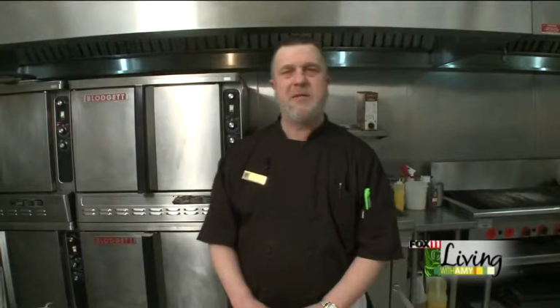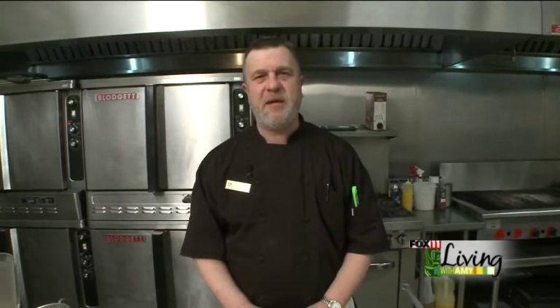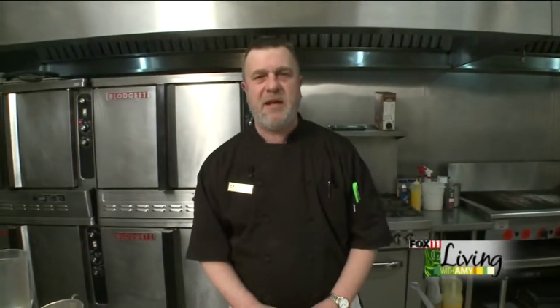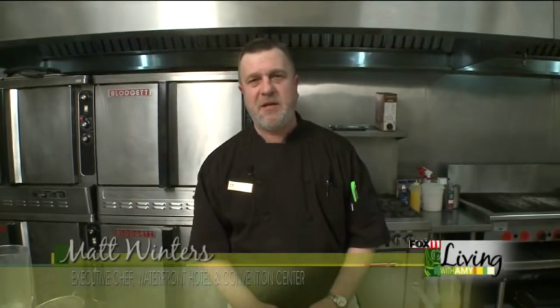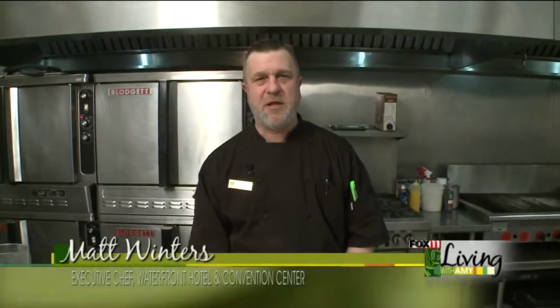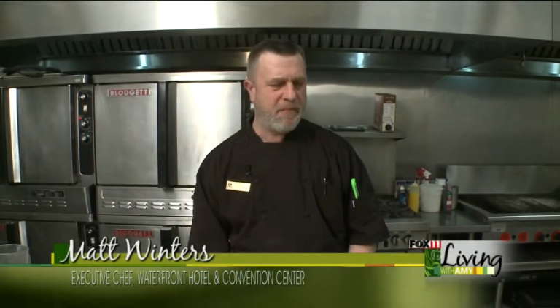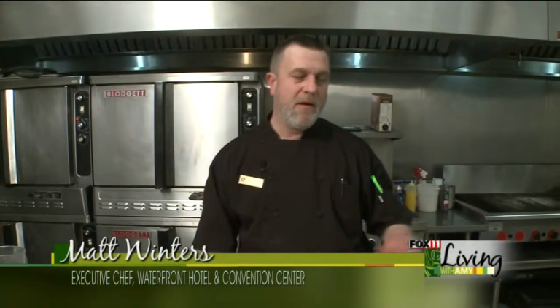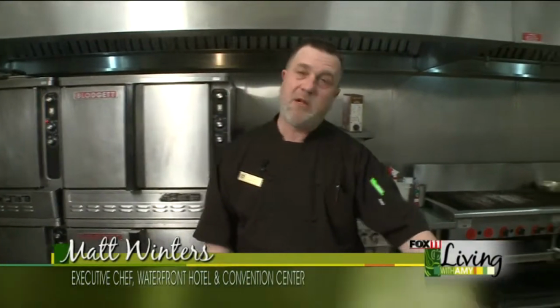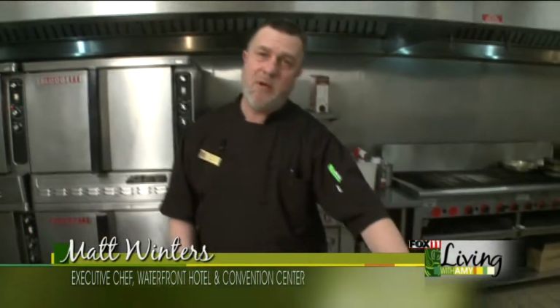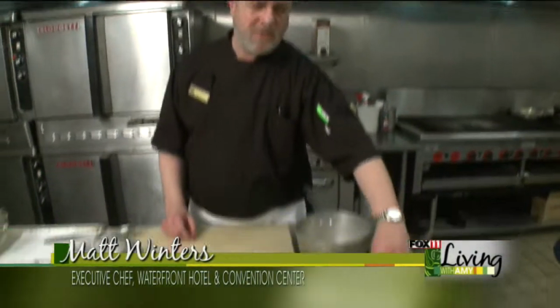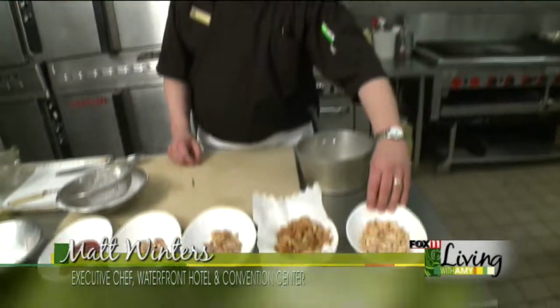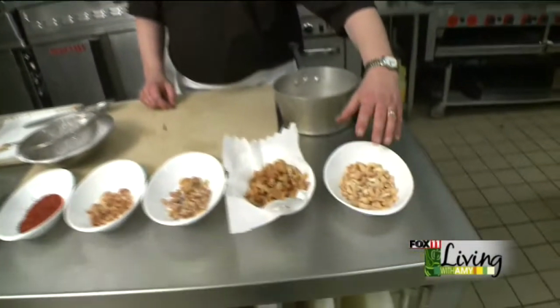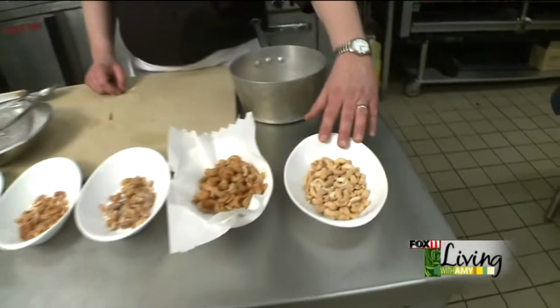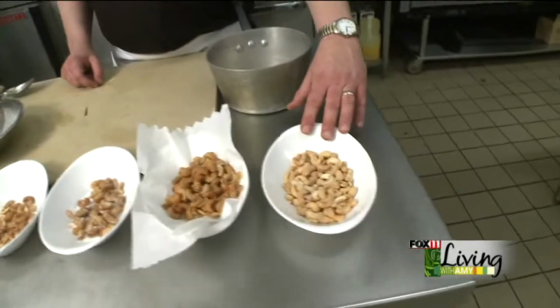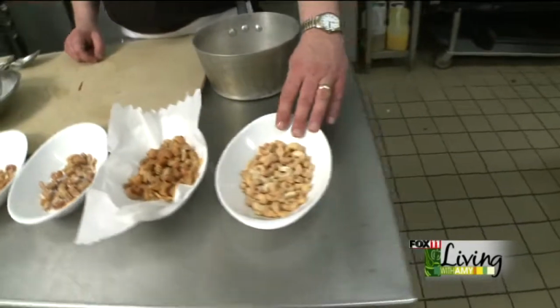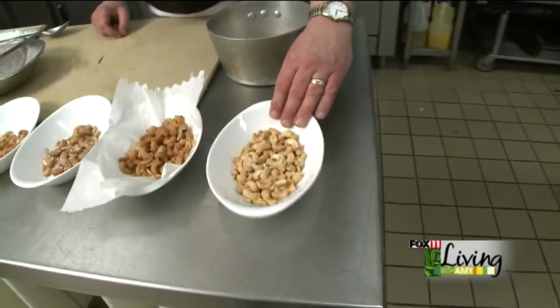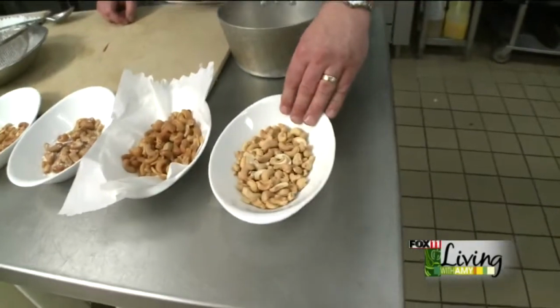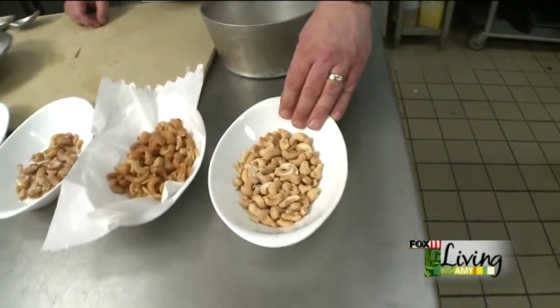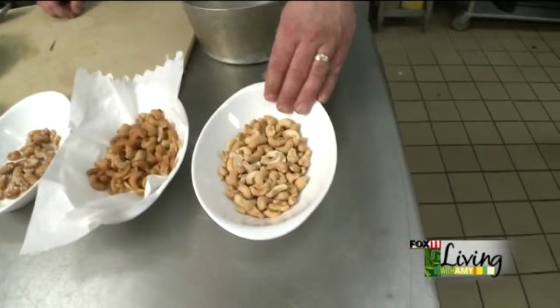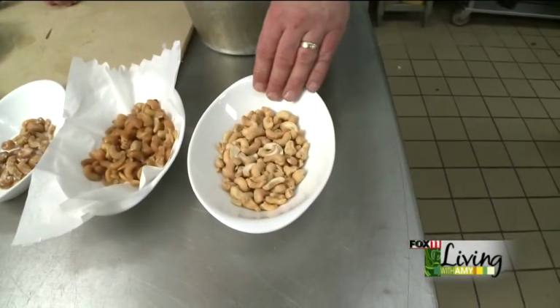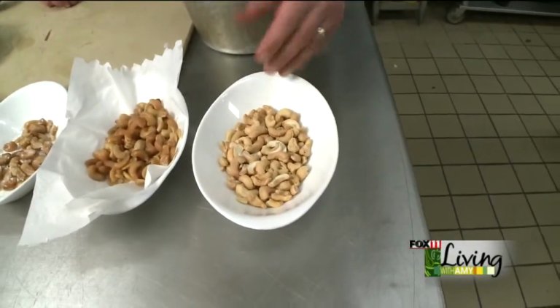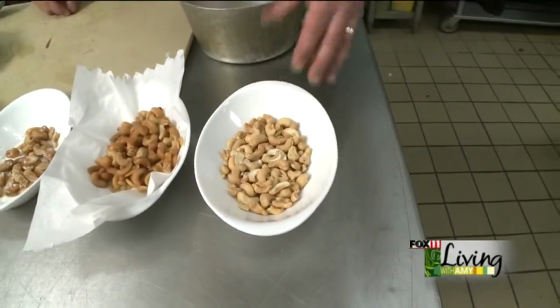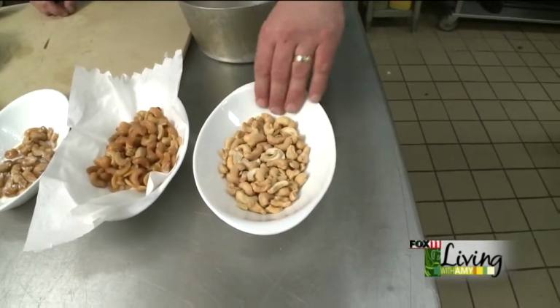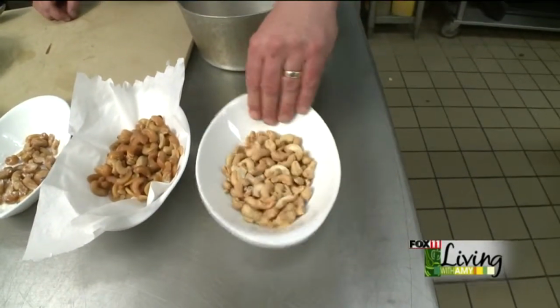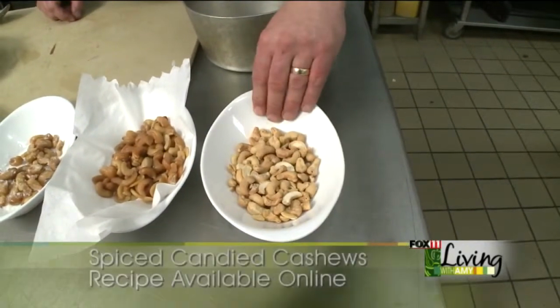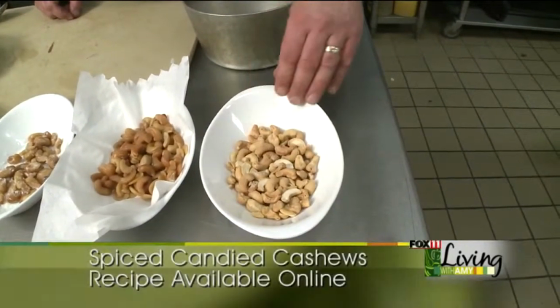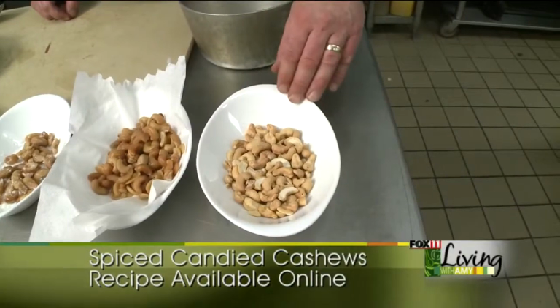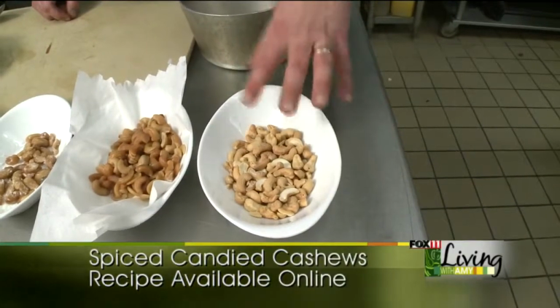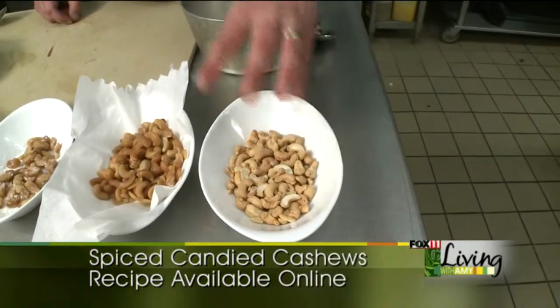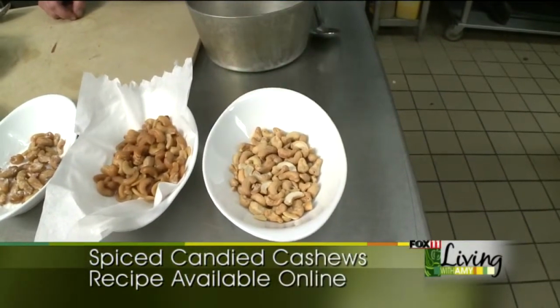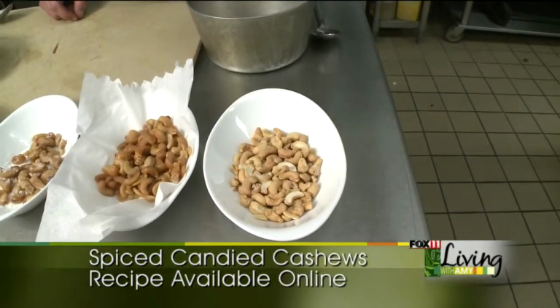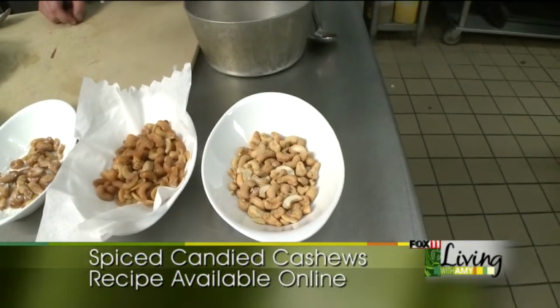We're going to make some spiced candied cashews today. We're going to start out with just your standard salted cashews. The broken pieces are really the most affordable, so I usually don't pay for the premiums — I'll just get these and they work out just great.